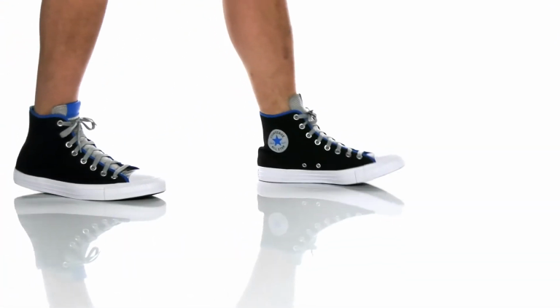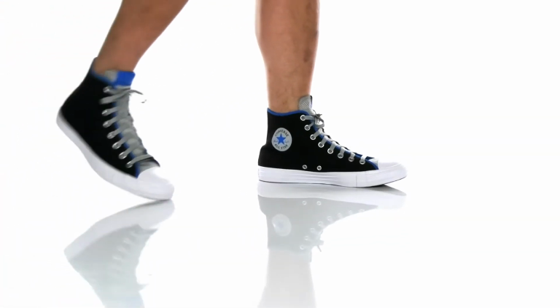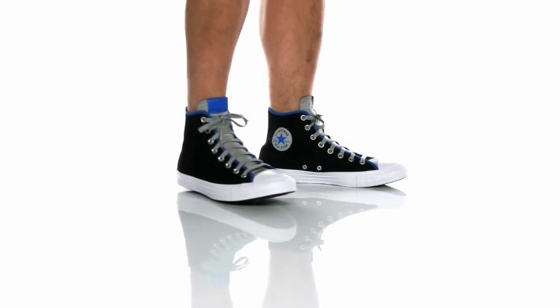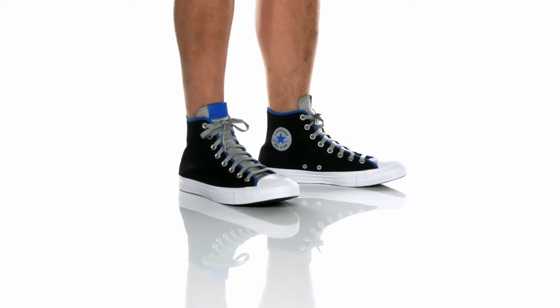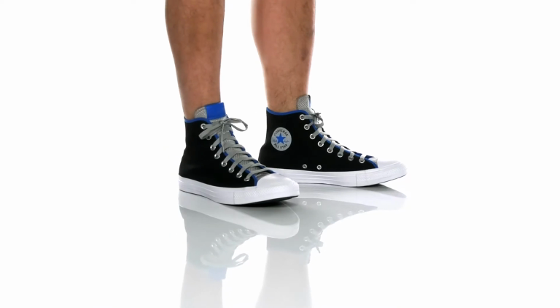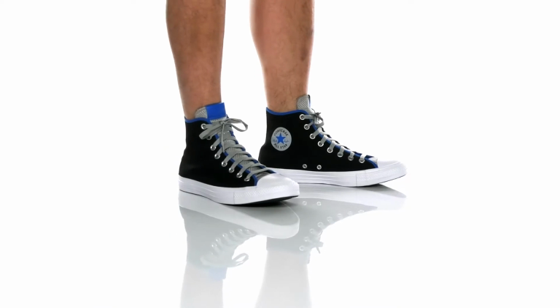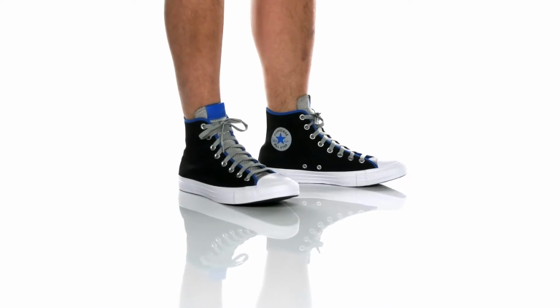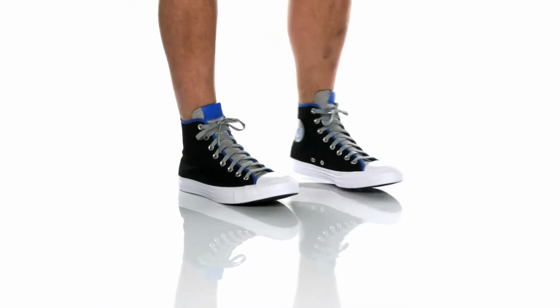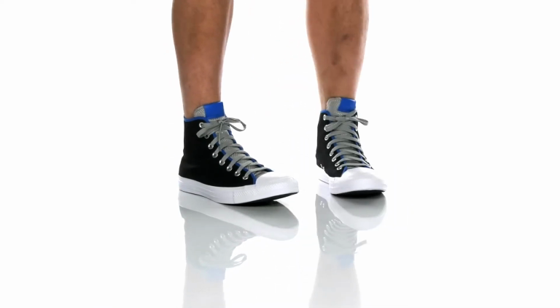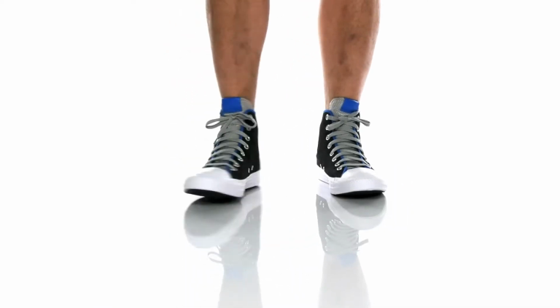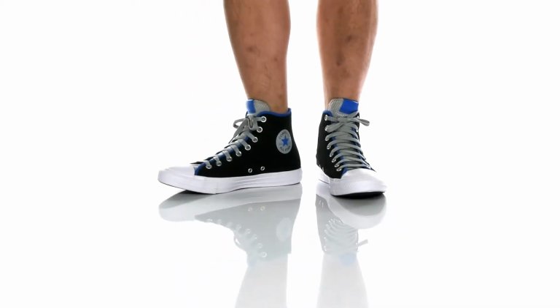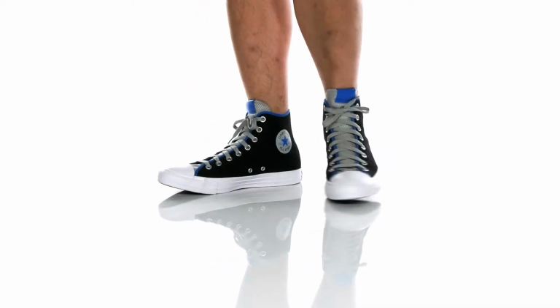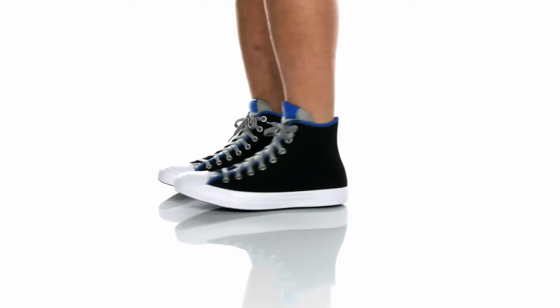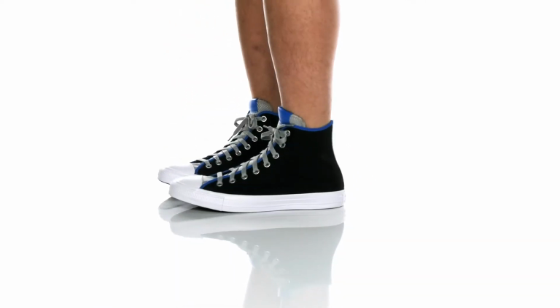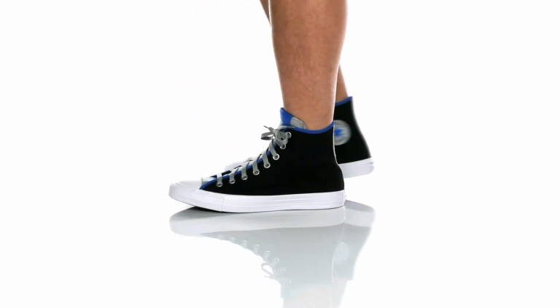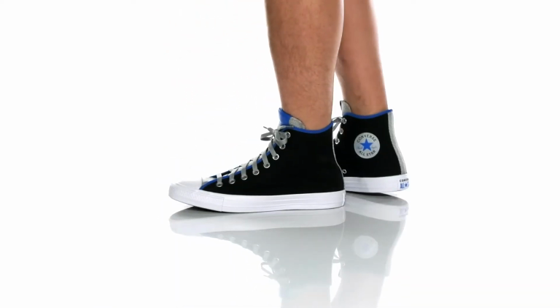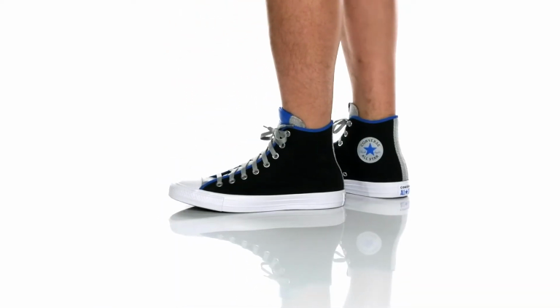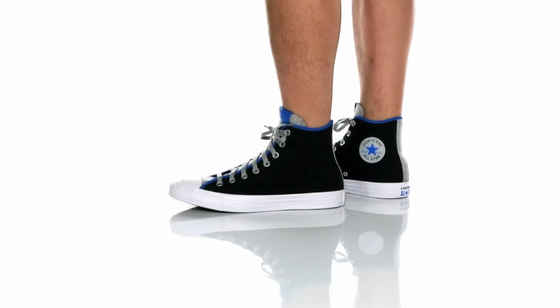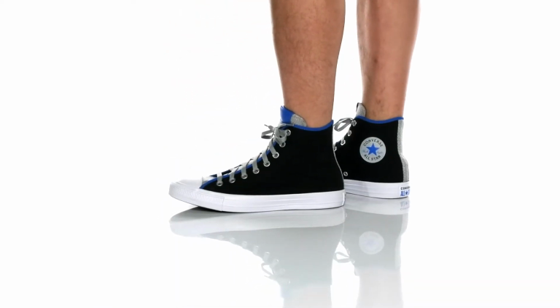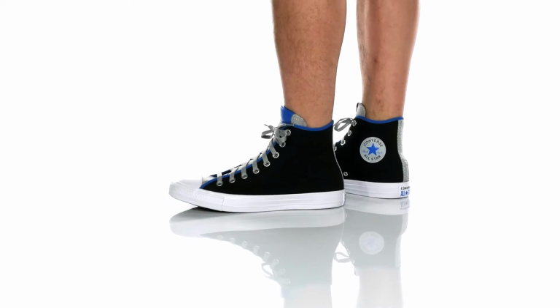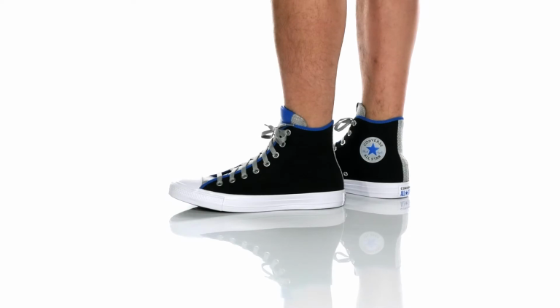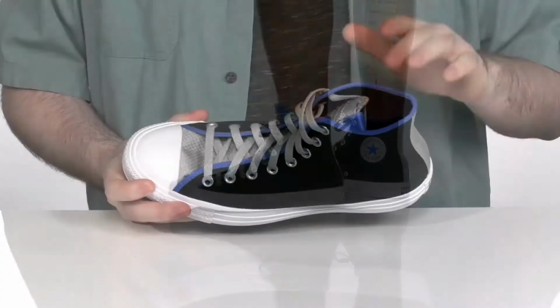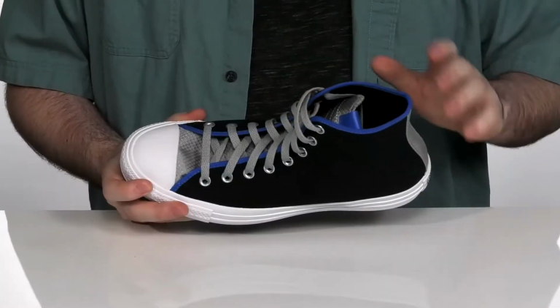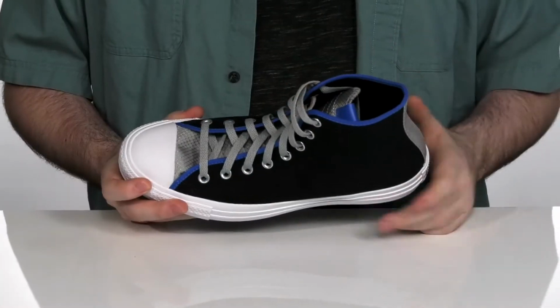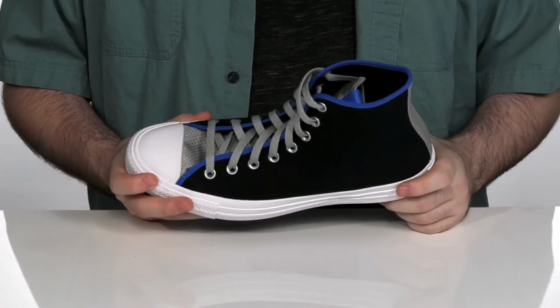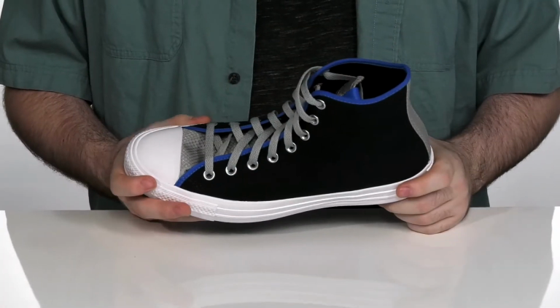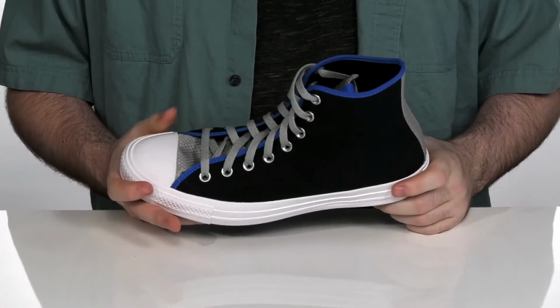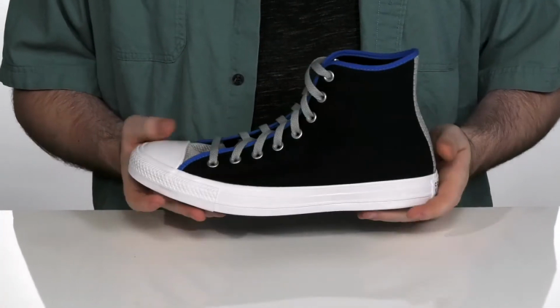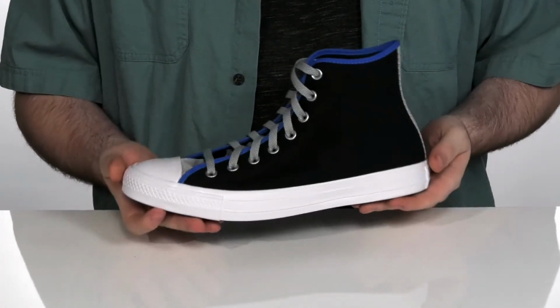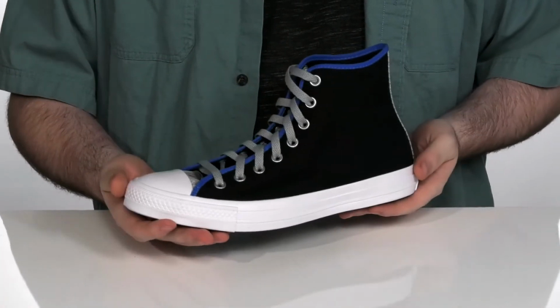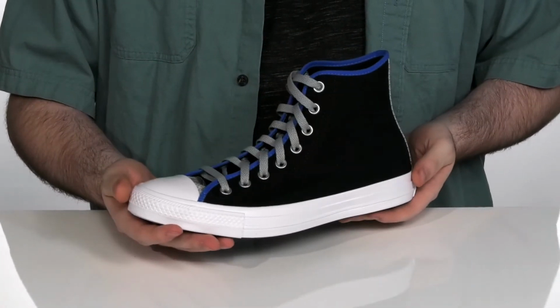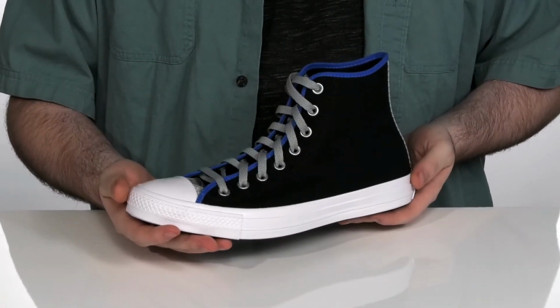This iconic canvas high-top style has been updated with ultra-durable rip-stop bindings to give off a flashy look with a nostalgic style.